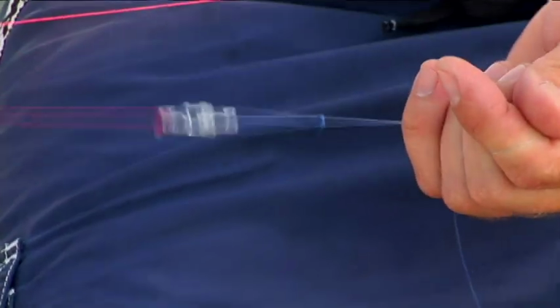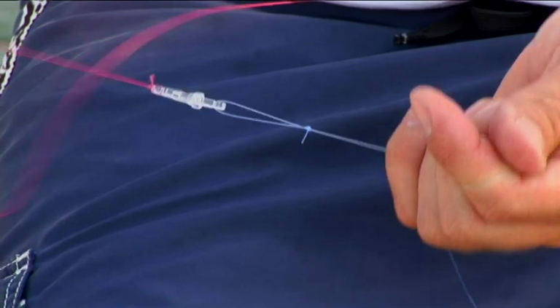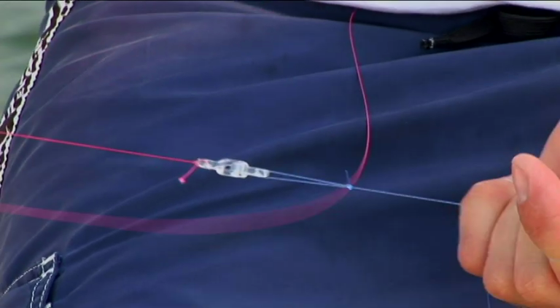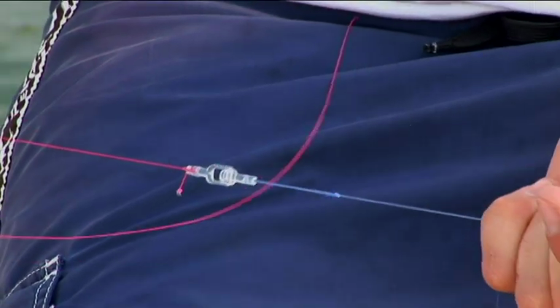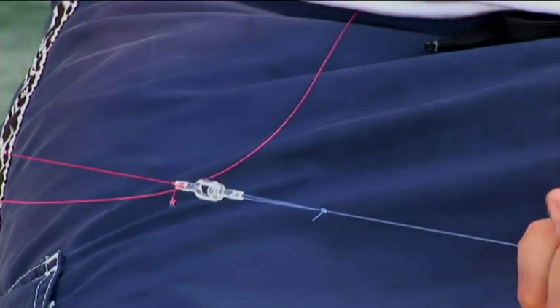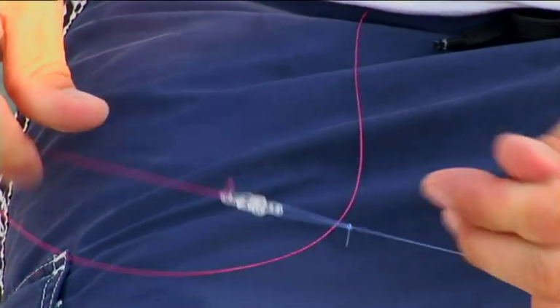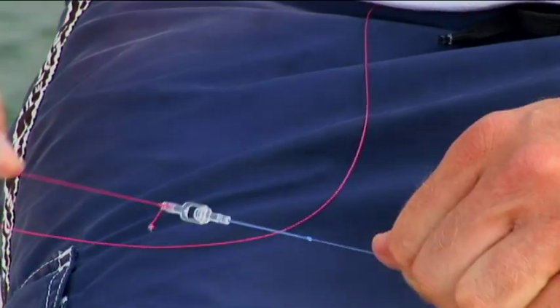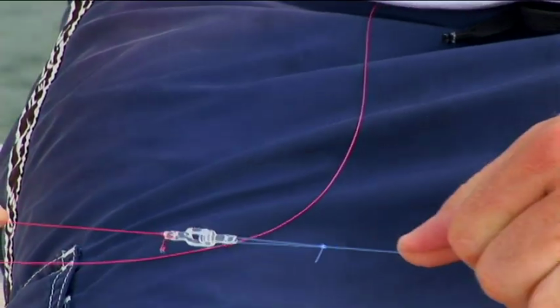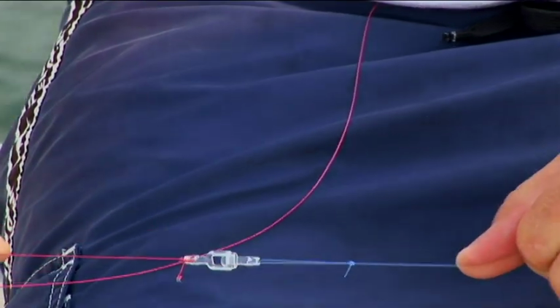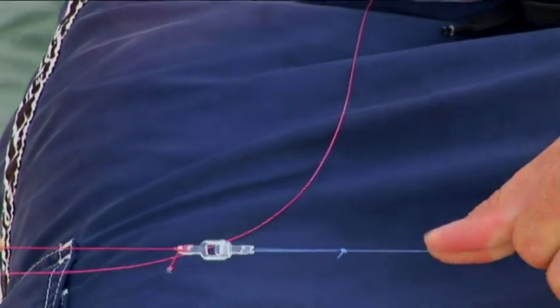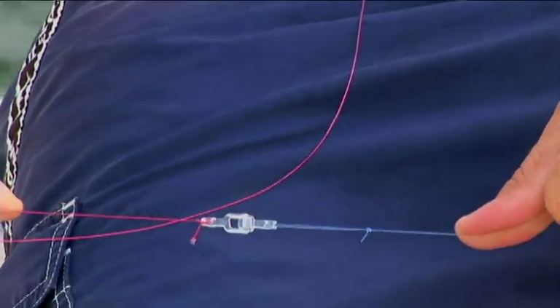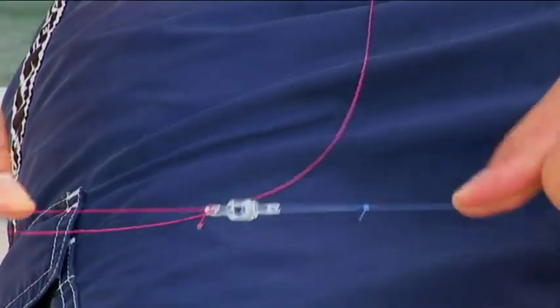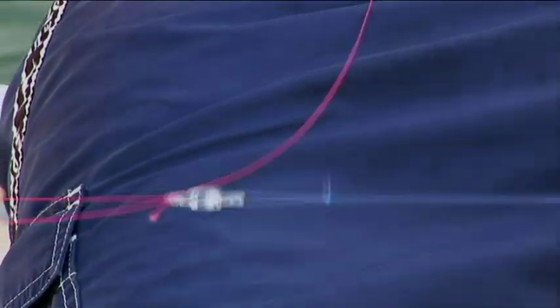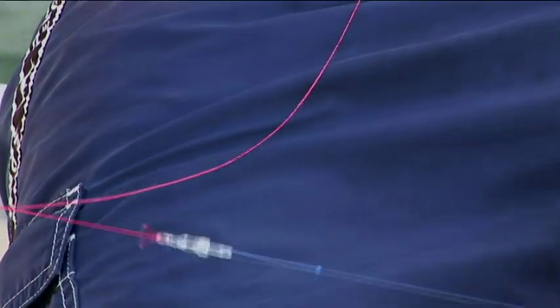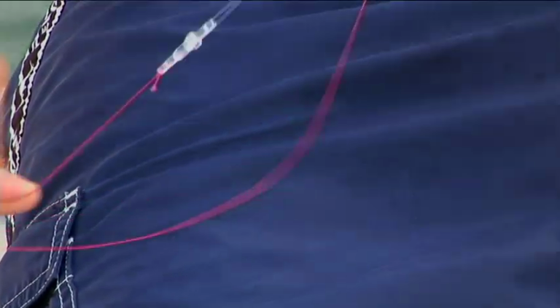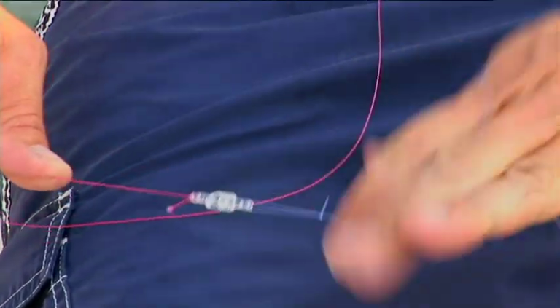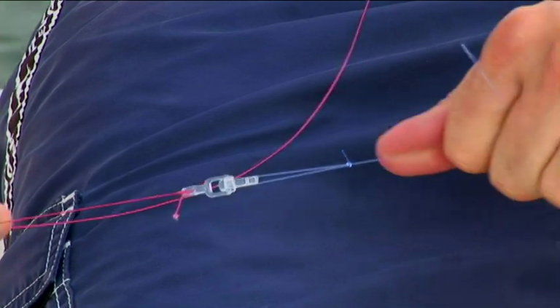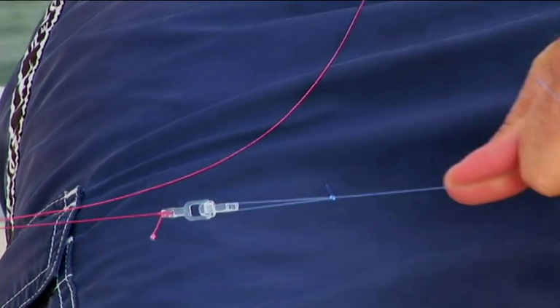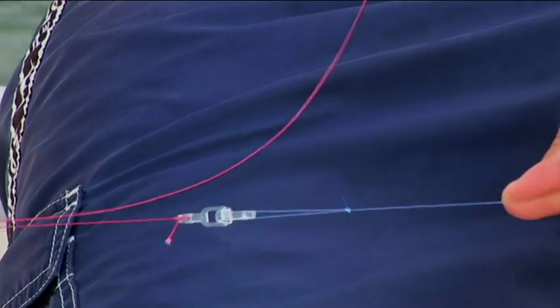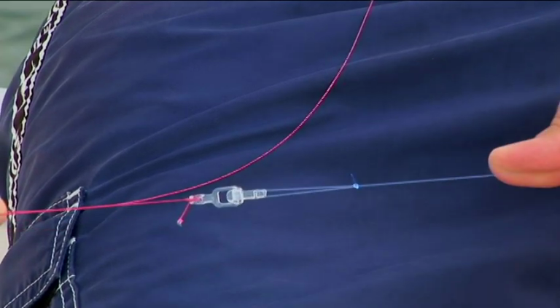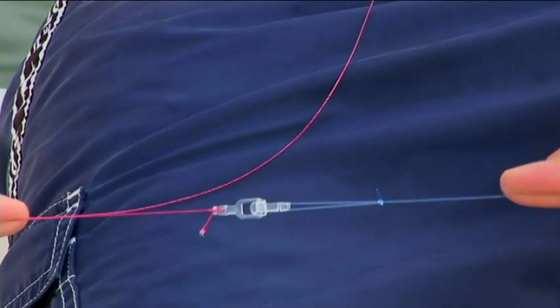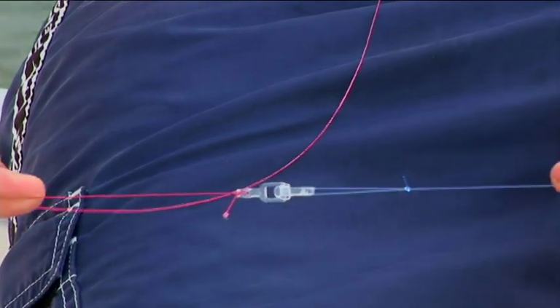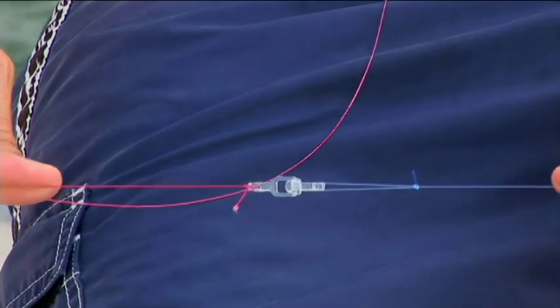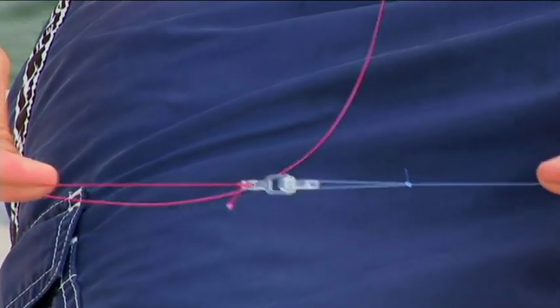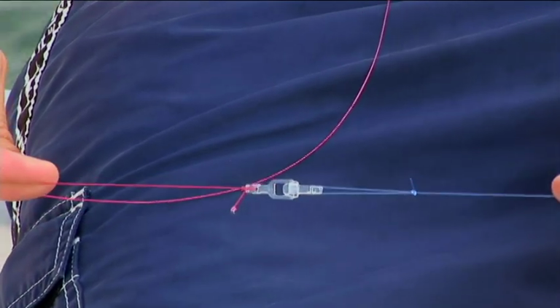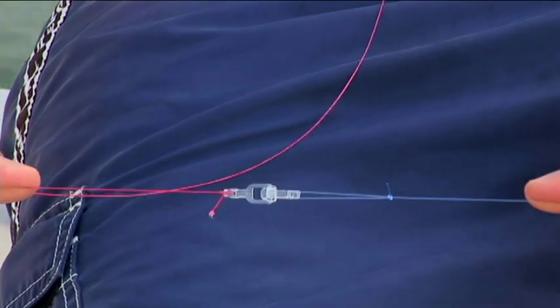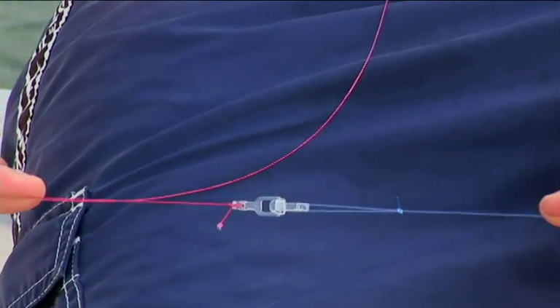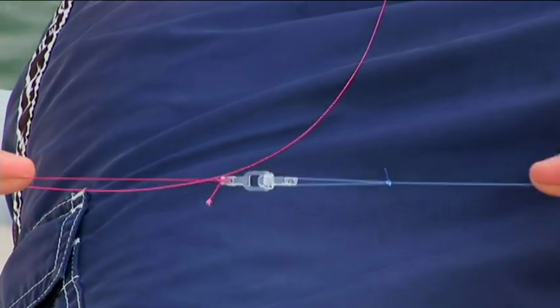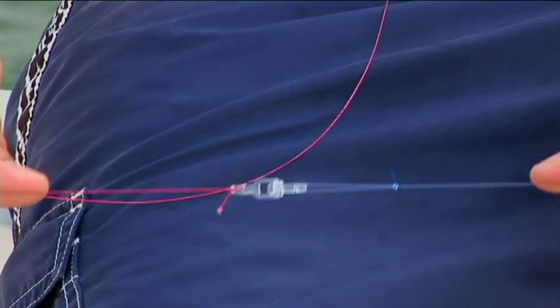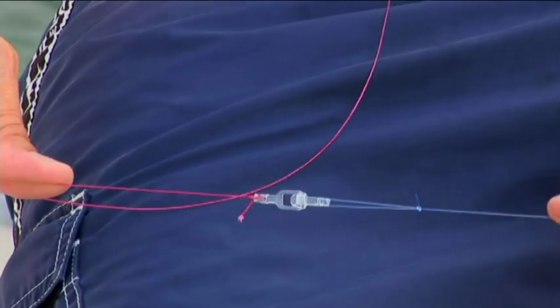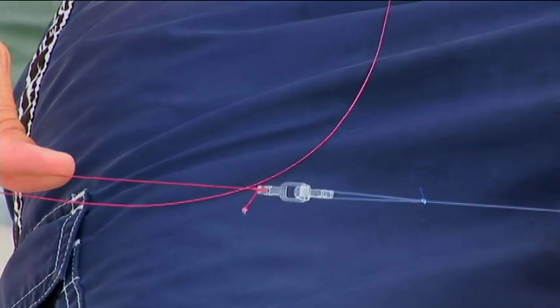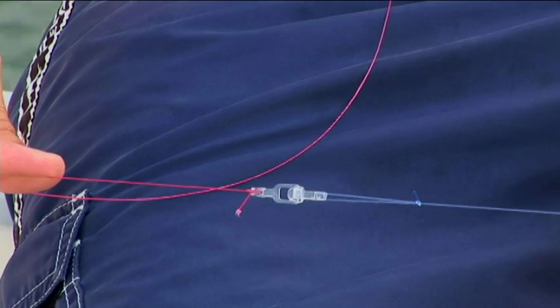This produces a very strong connection without the need for a uni knot, which can cut itself off — particularly if you're using light line and light braid.